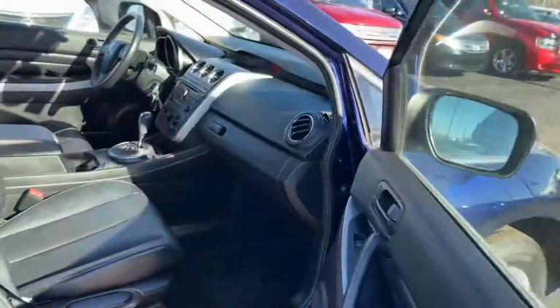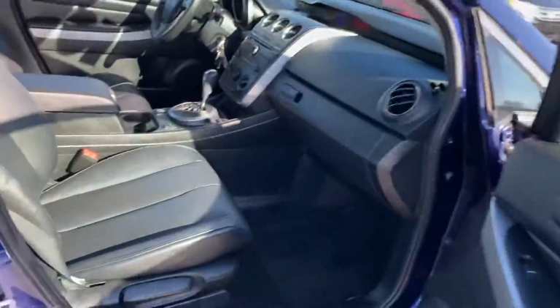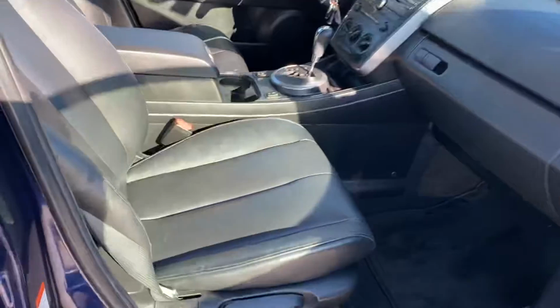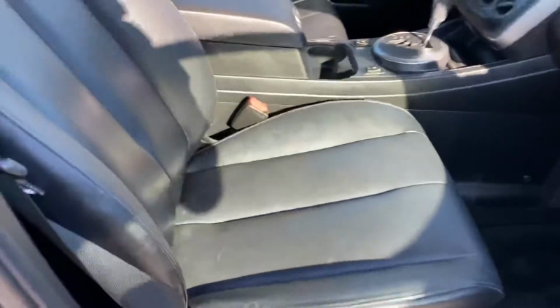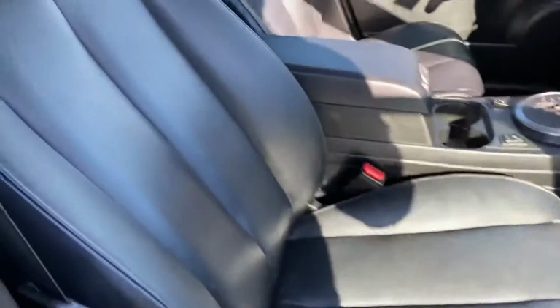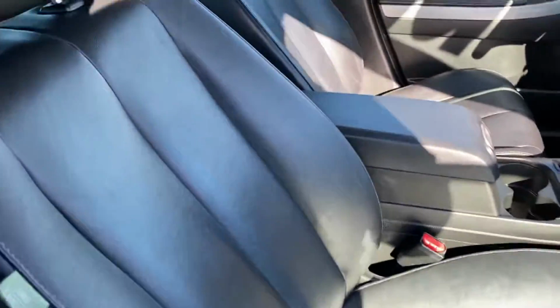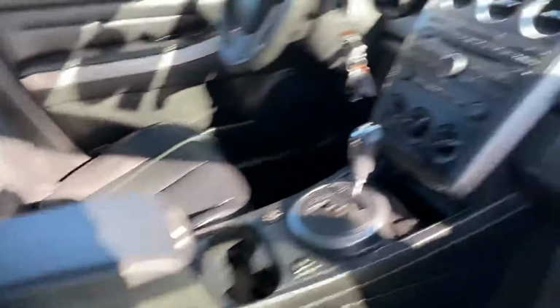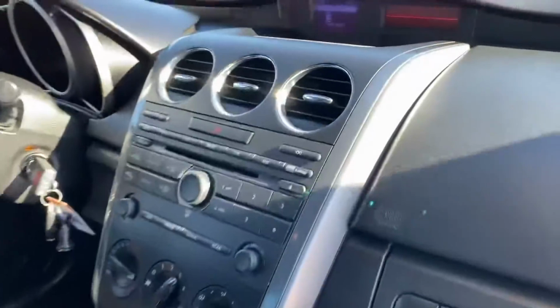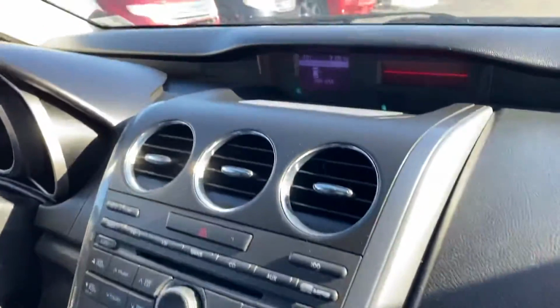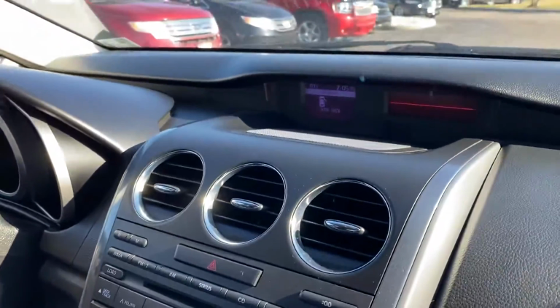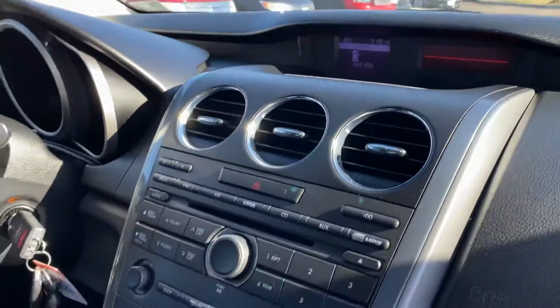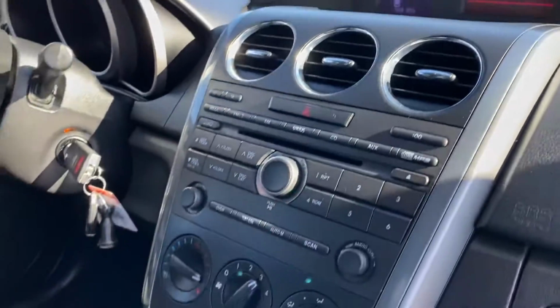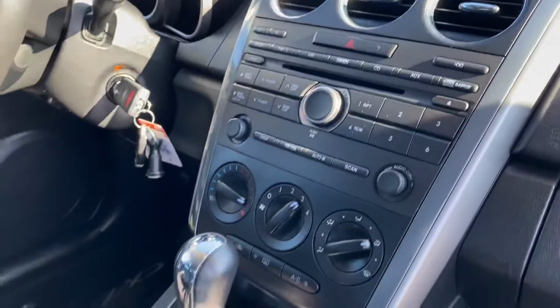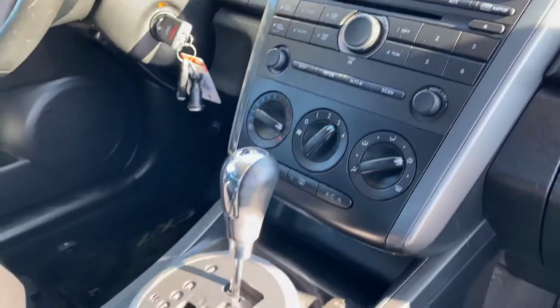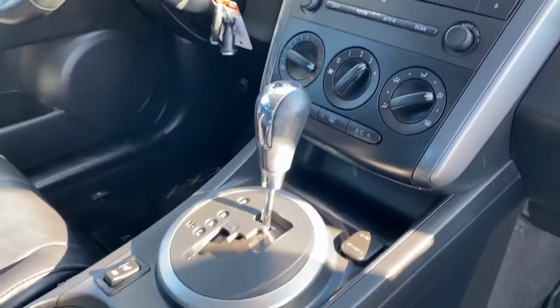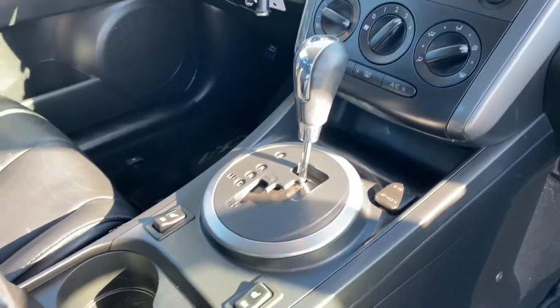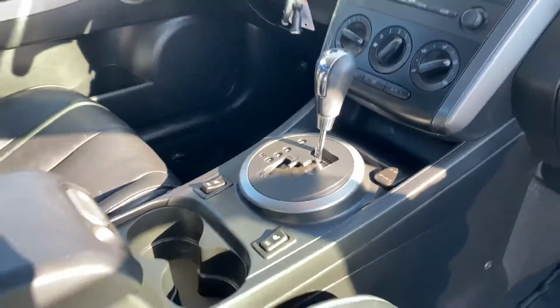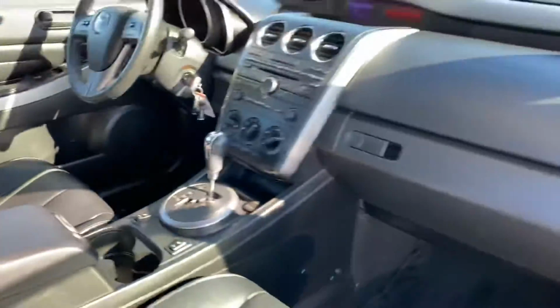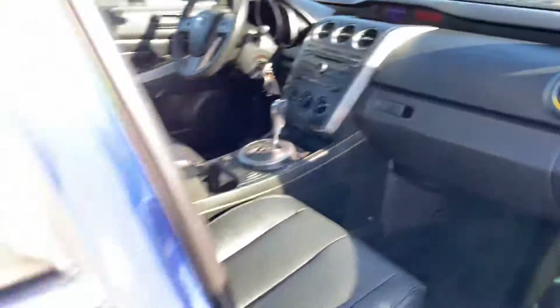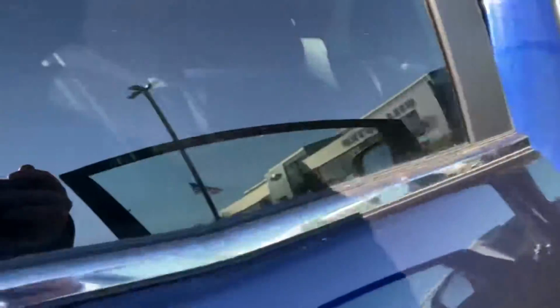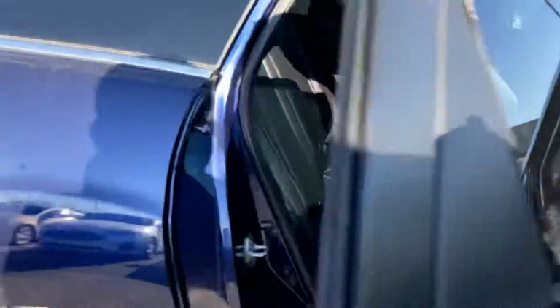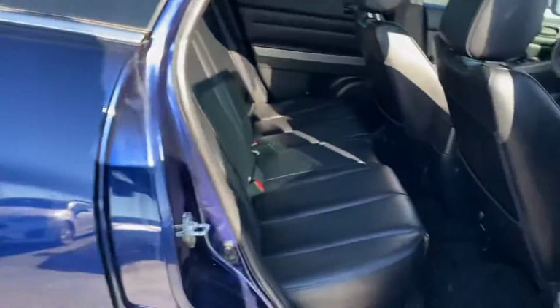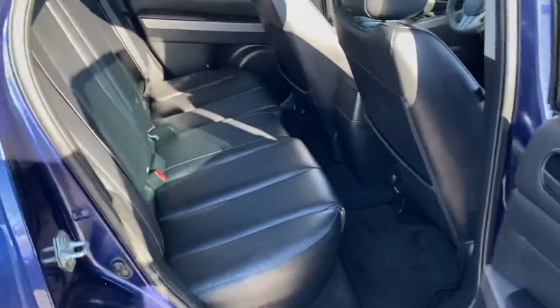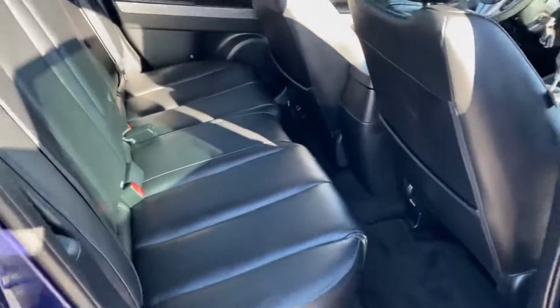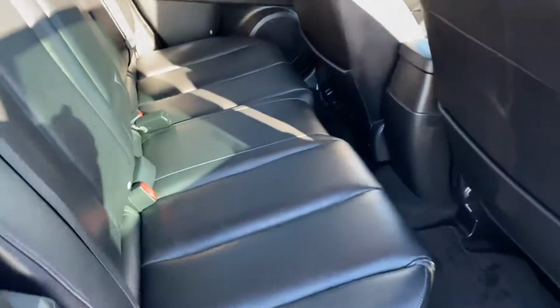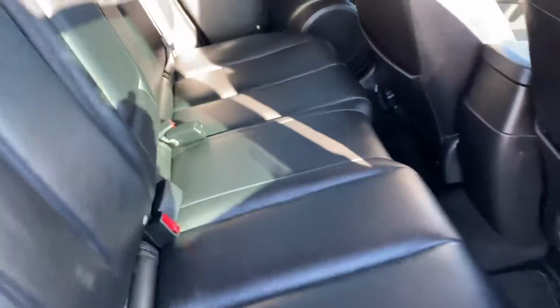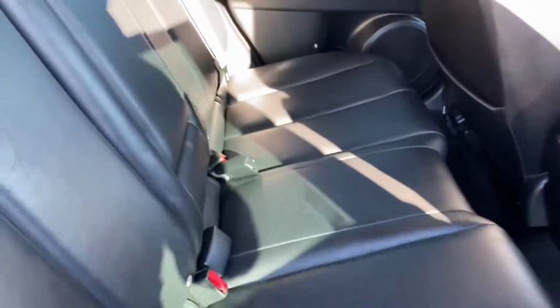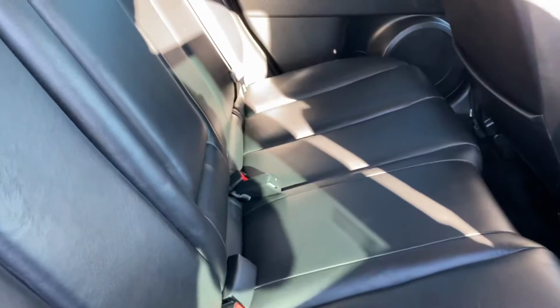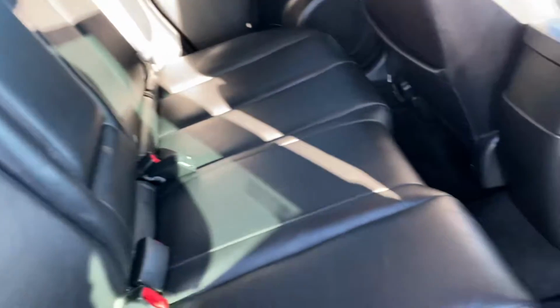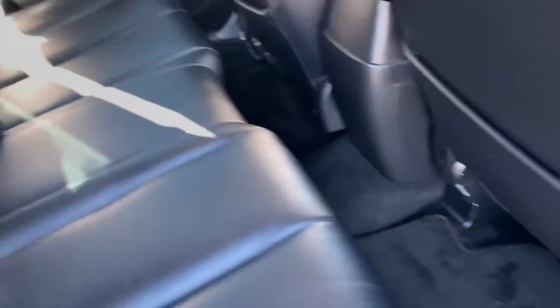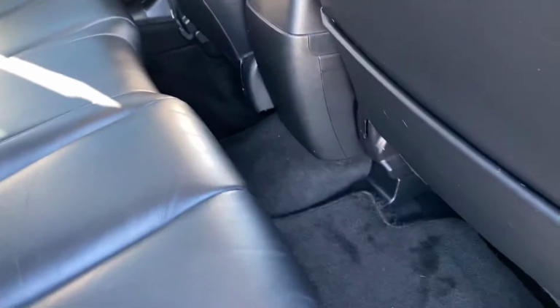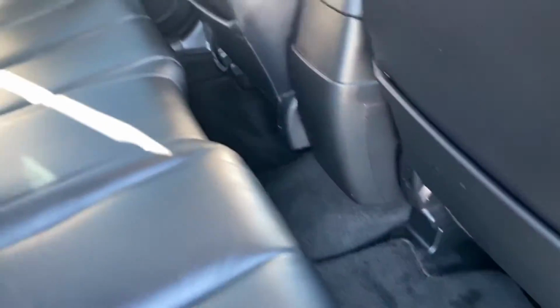It's got leather seats, heated seats, all your controls right there. Back seat looks like it's barely been used.